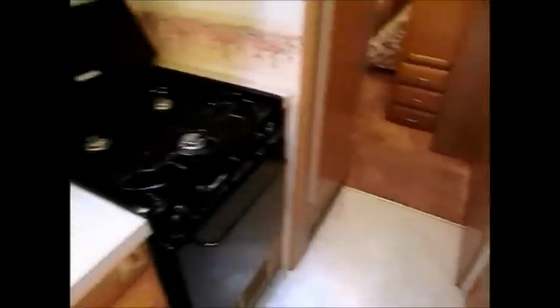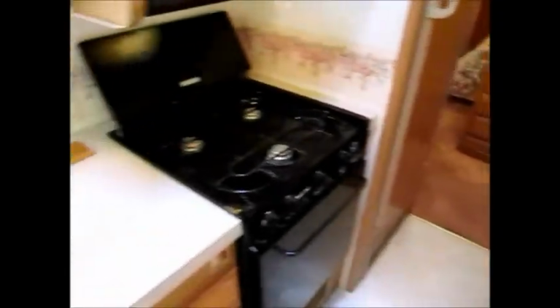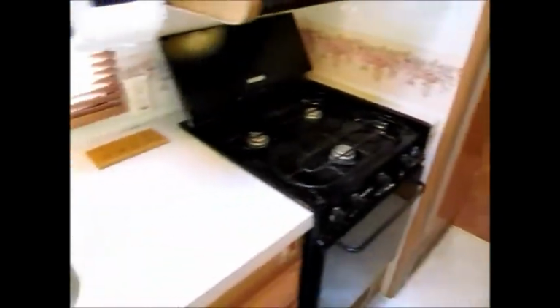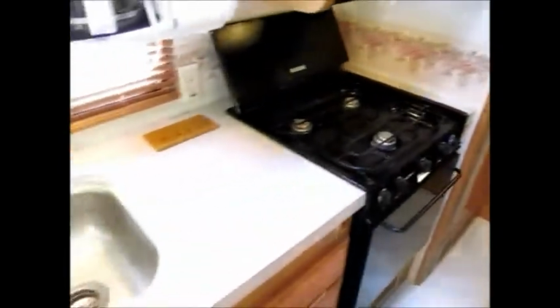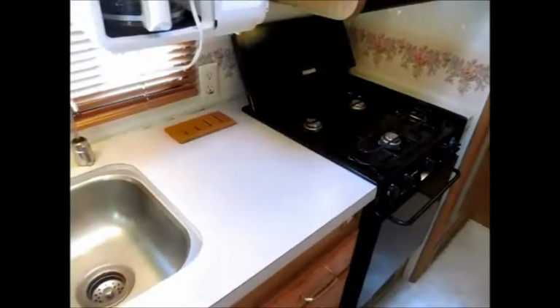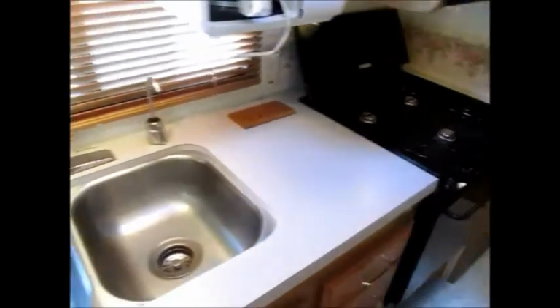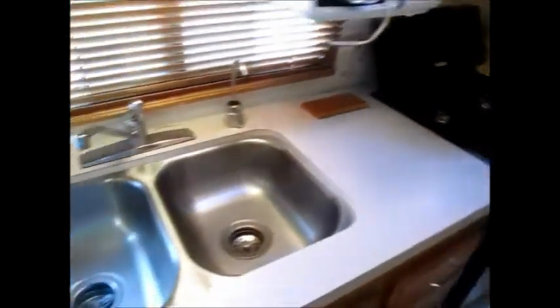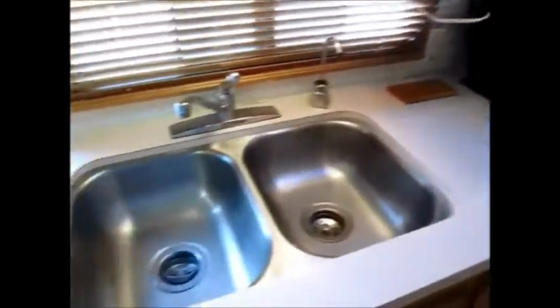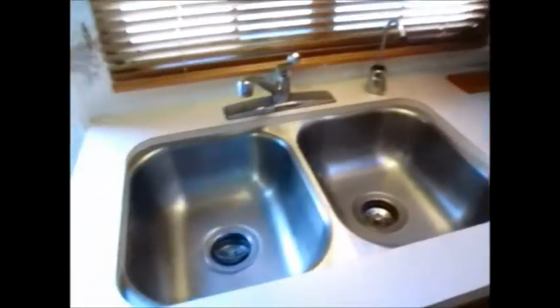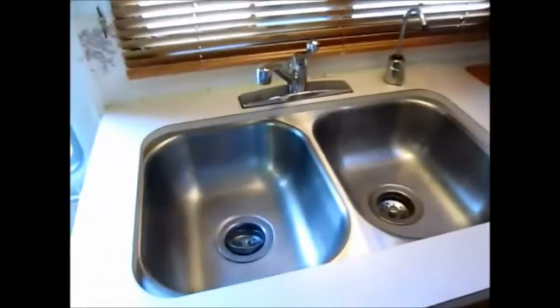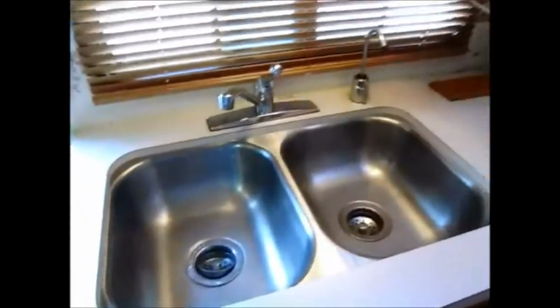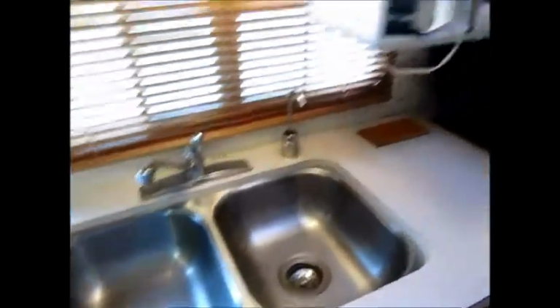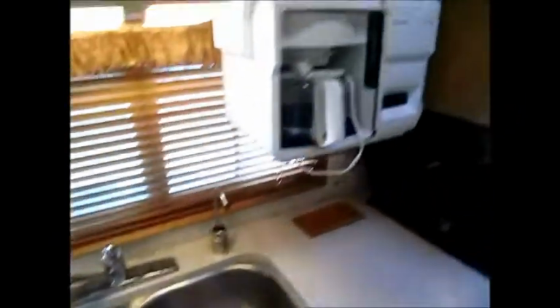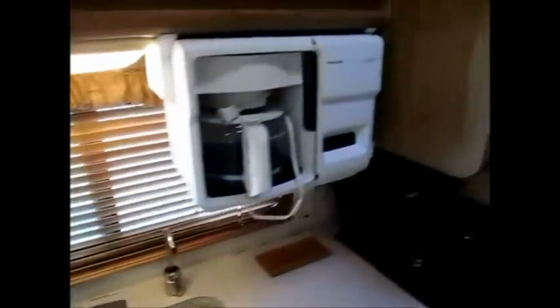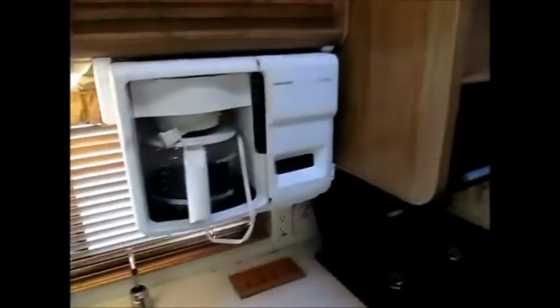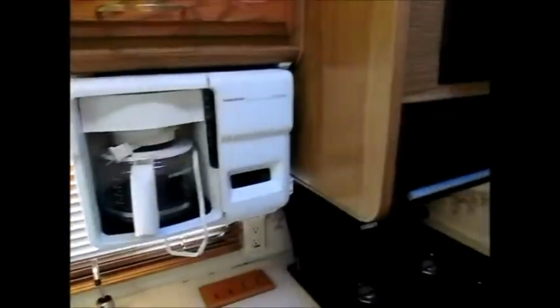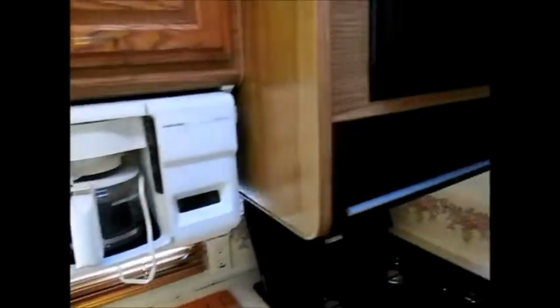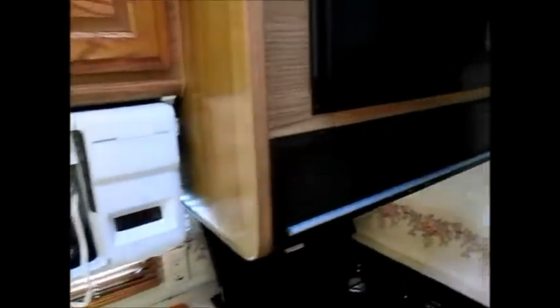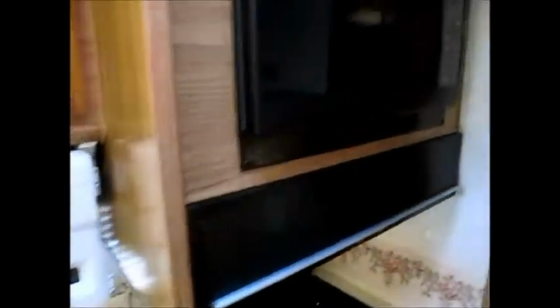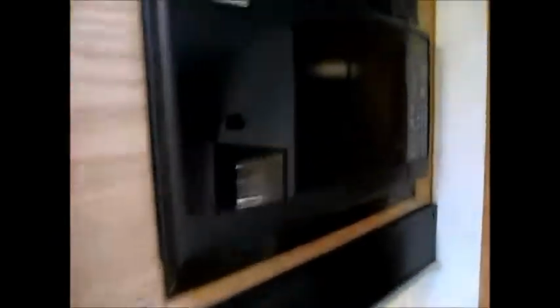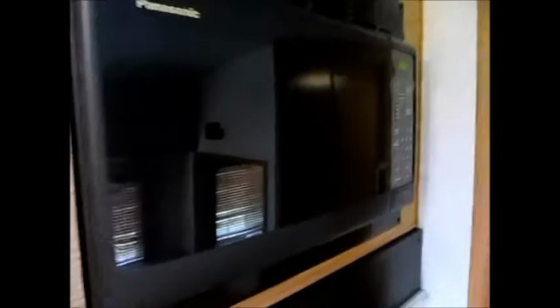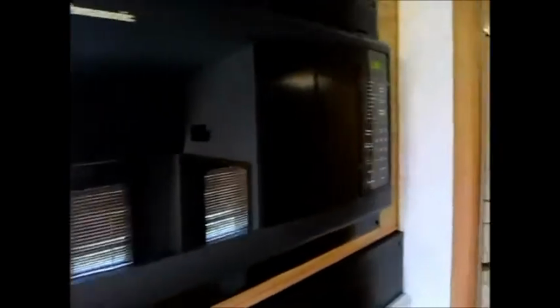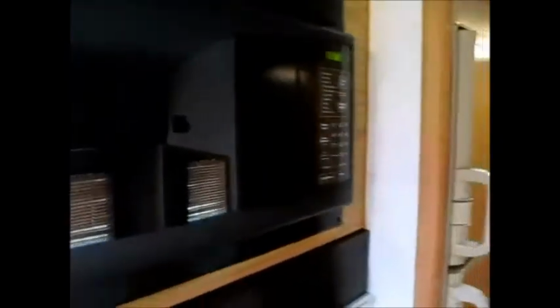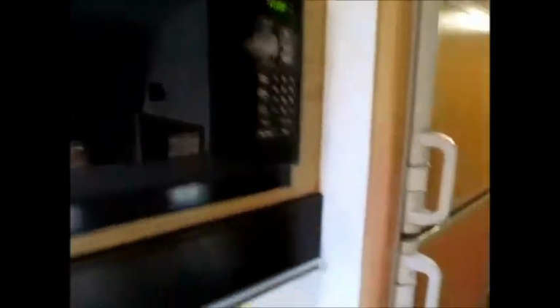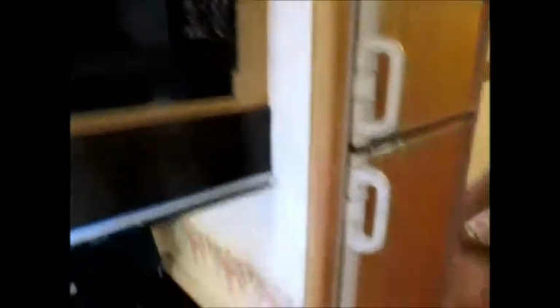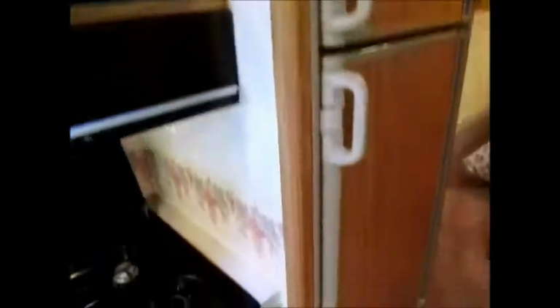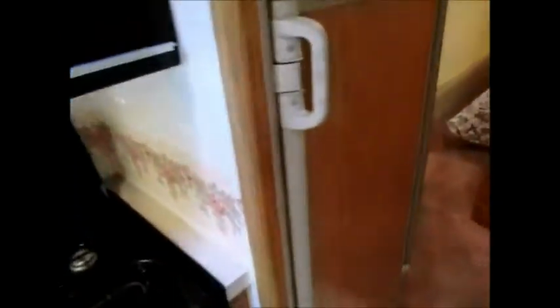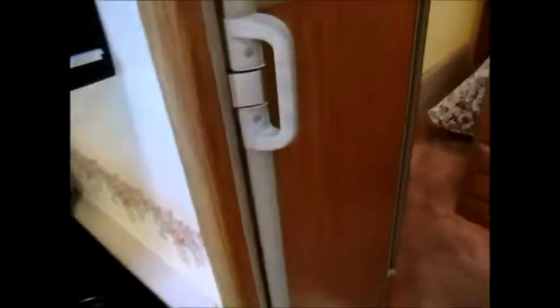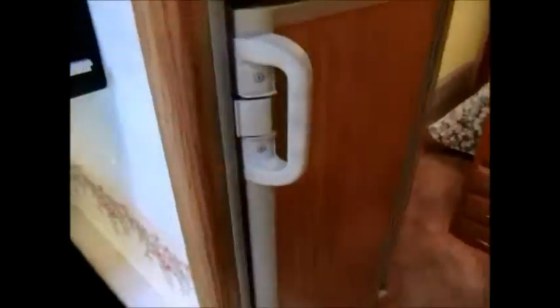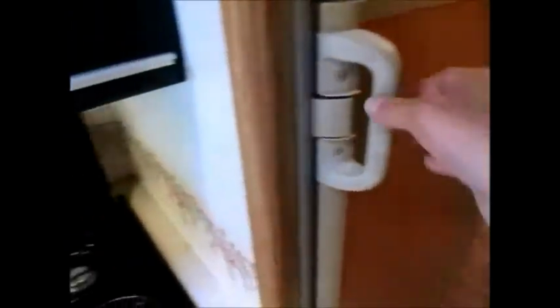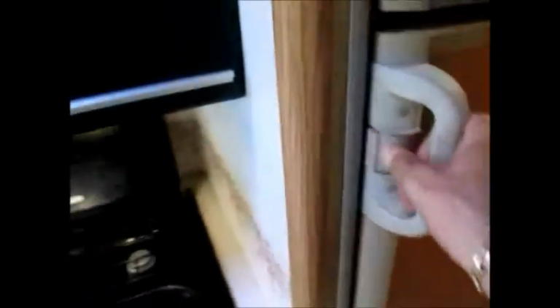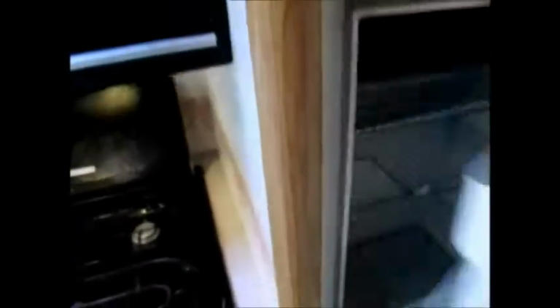There's your stove, double basin stainless steel sink, built-in coffee maker, microwave oven, and here's your double door refrigerator right here.